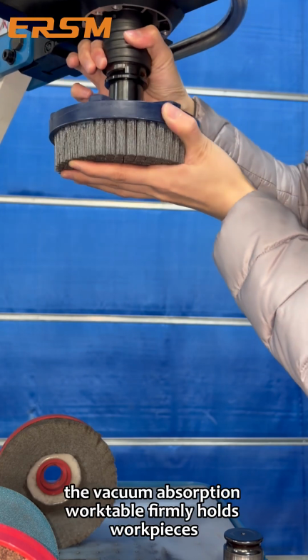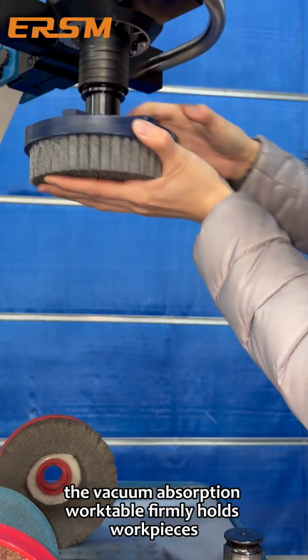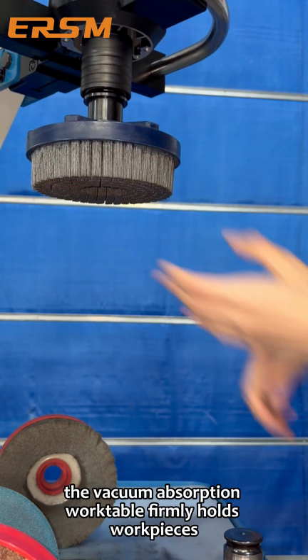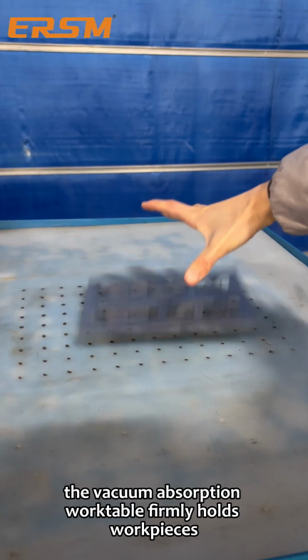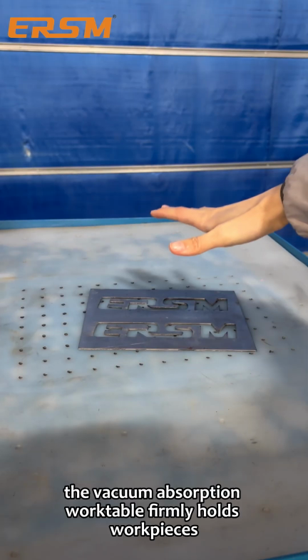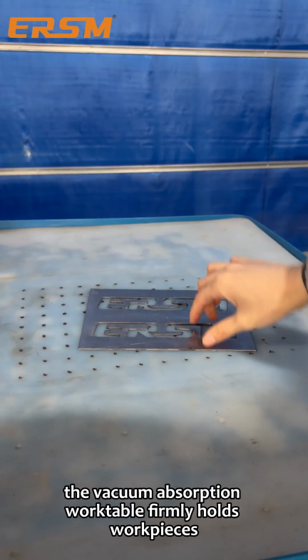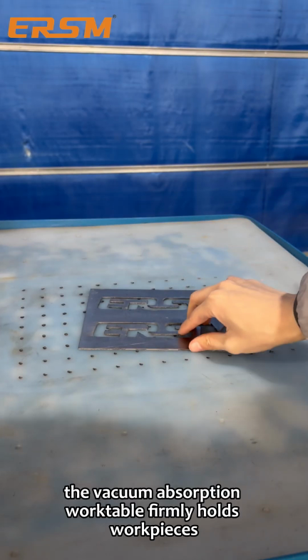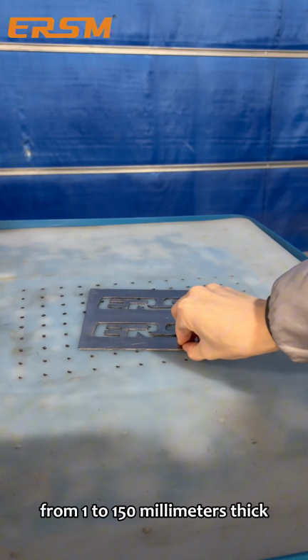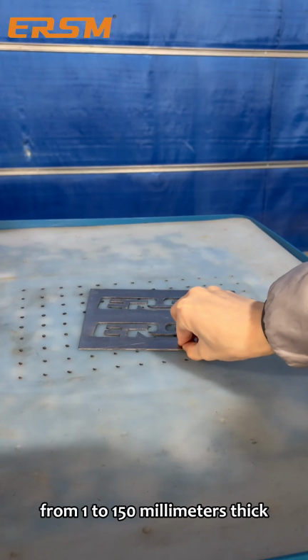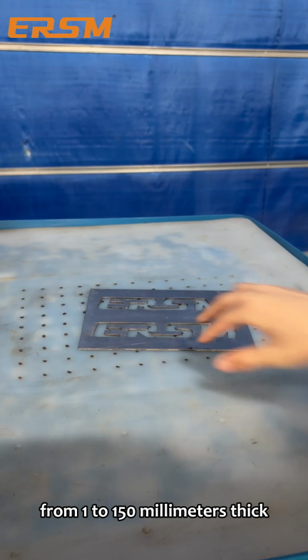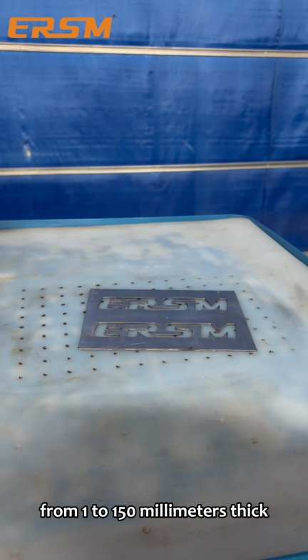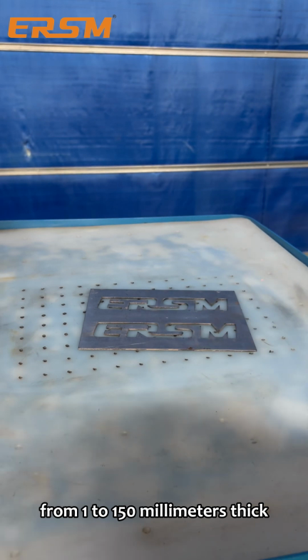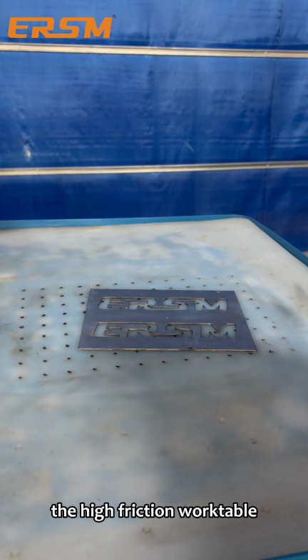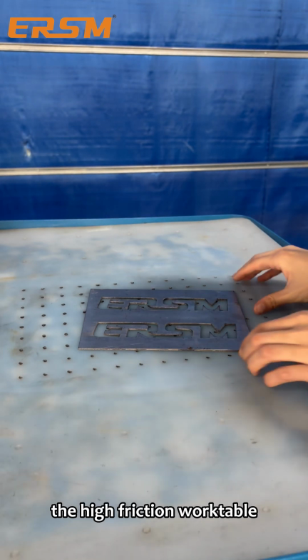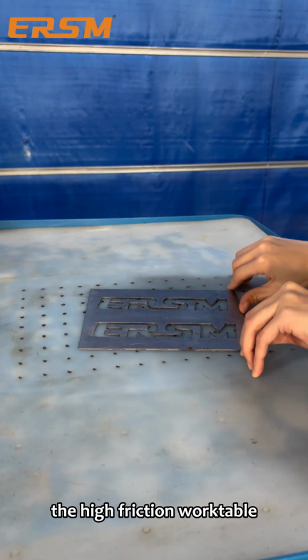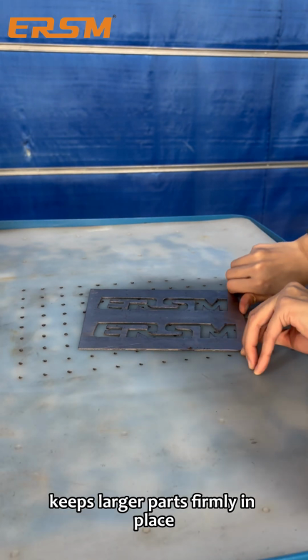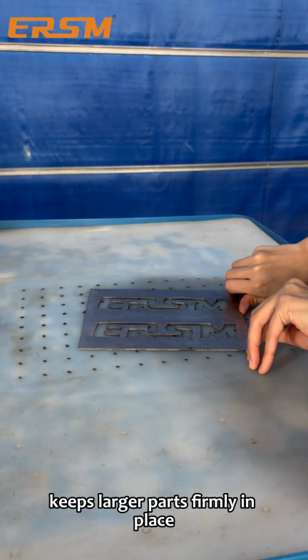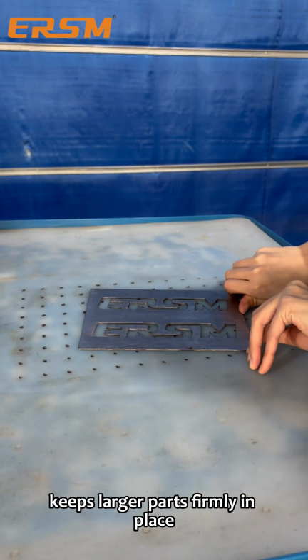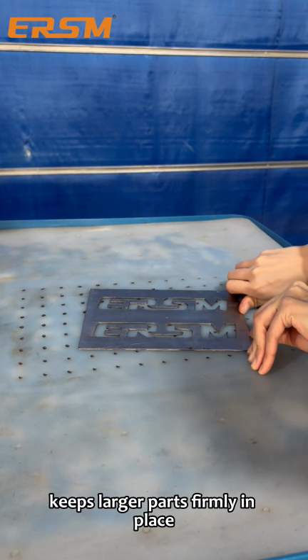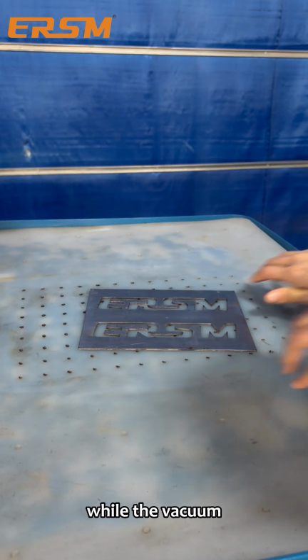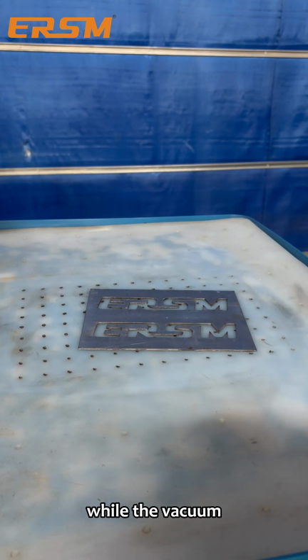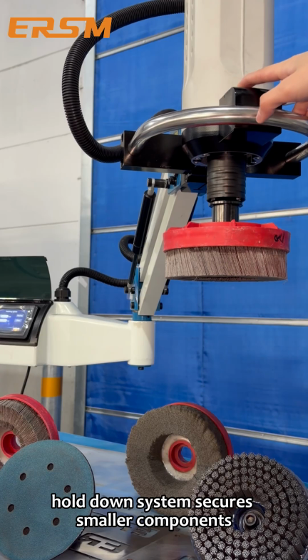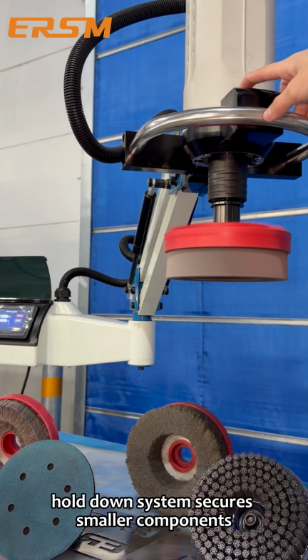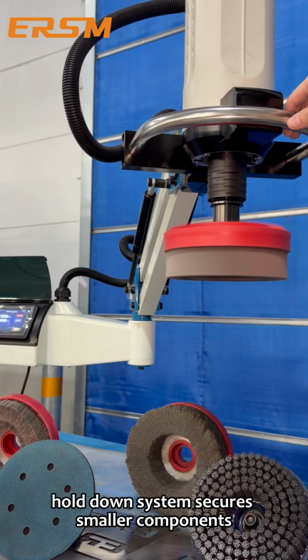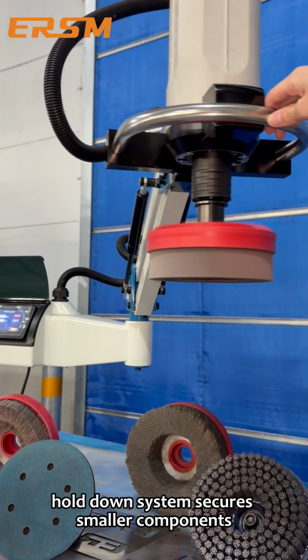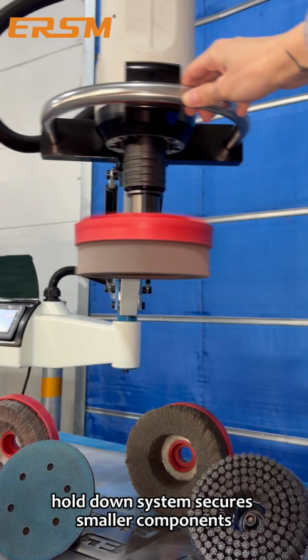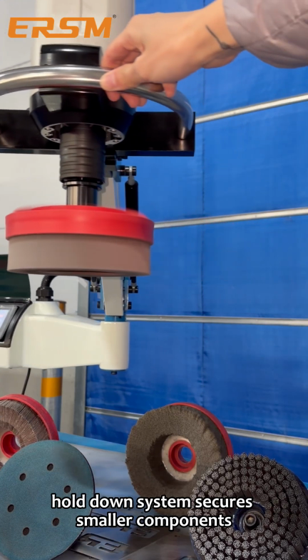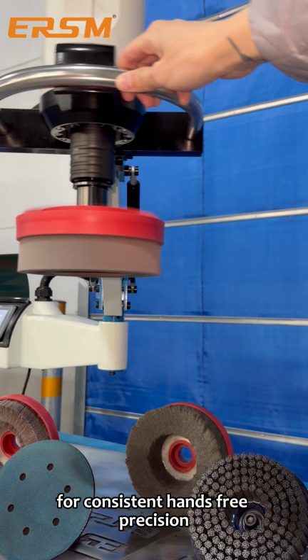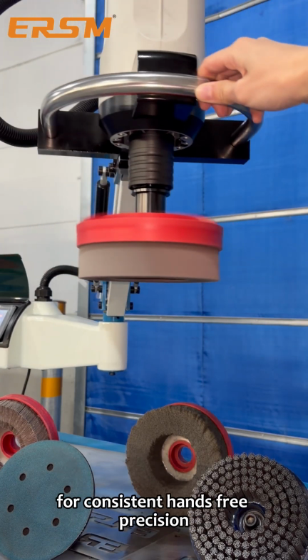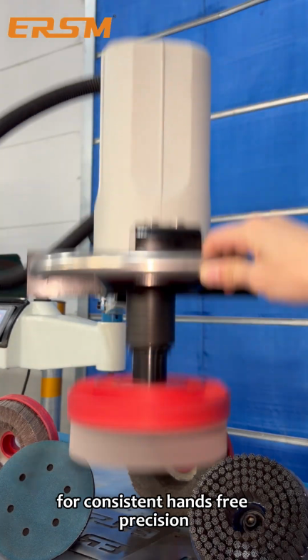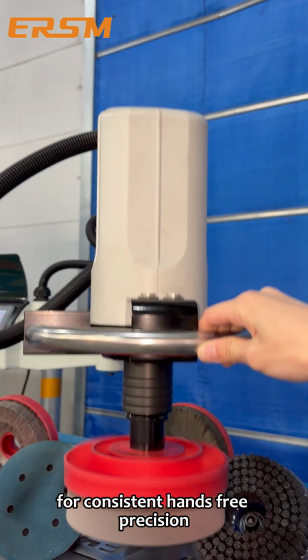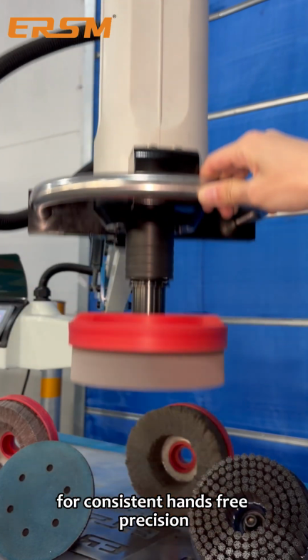The vacuum adsorption worktable firmly holds workpieces from 1 to 150 millimeters thick. The high-friction worktable keeps larger parts firmly in place, while the vacuum hold-down system secures smaller components for consistent, hands-free precision.